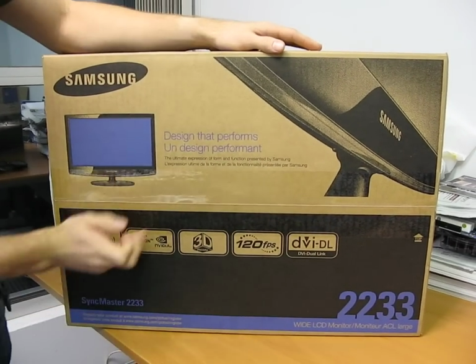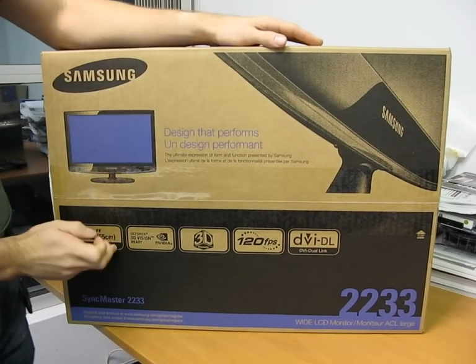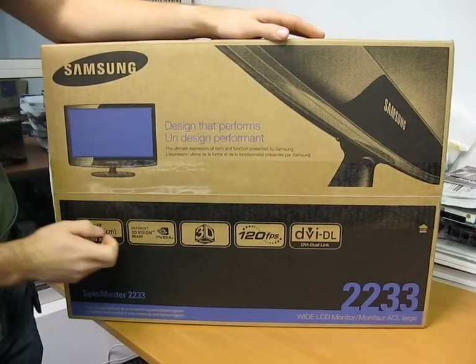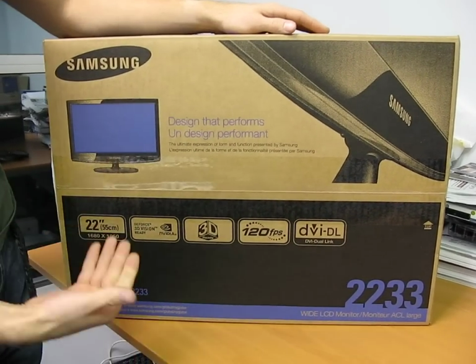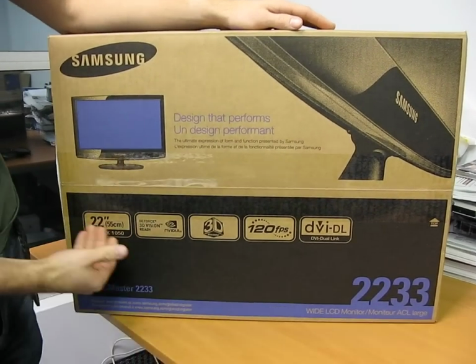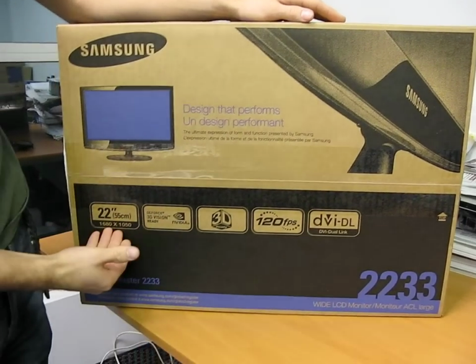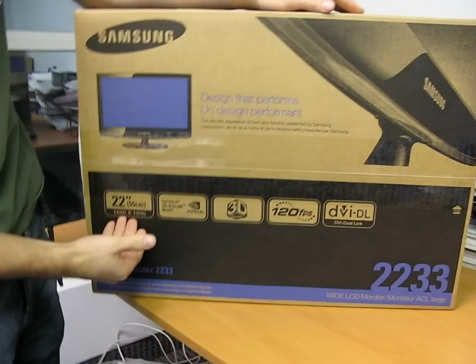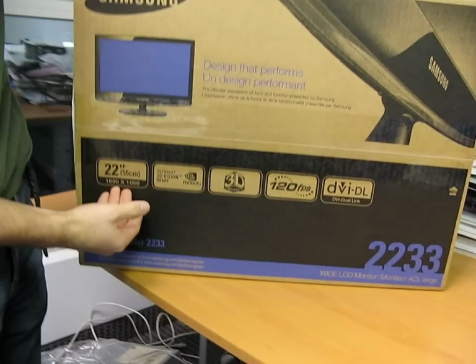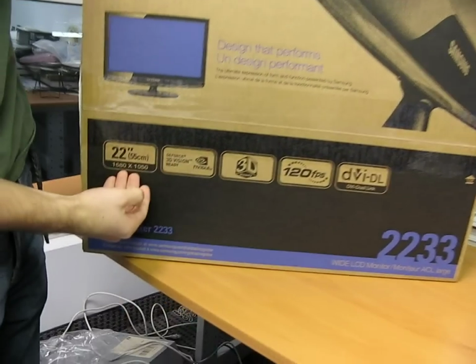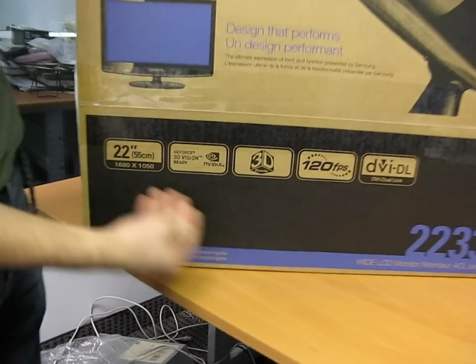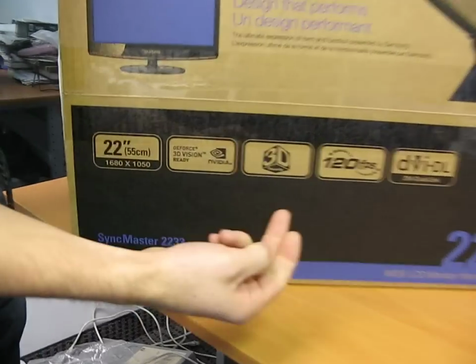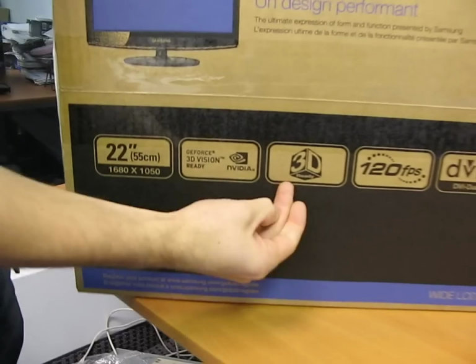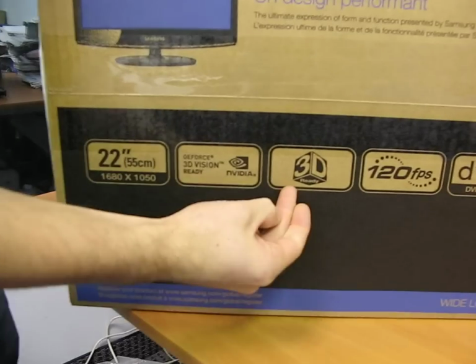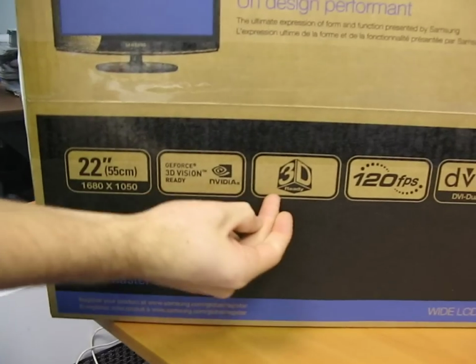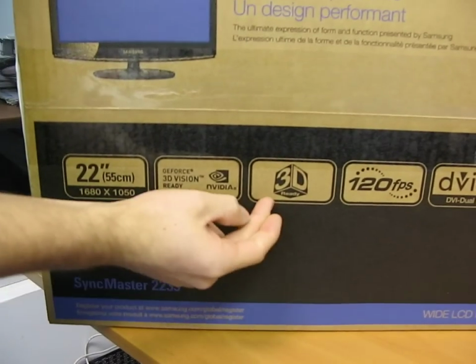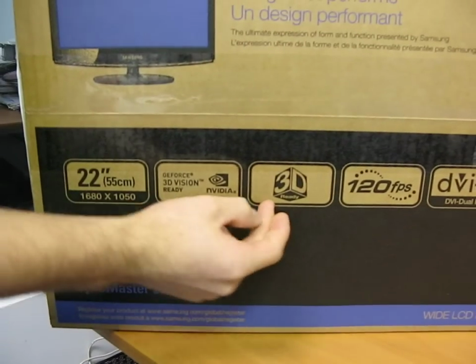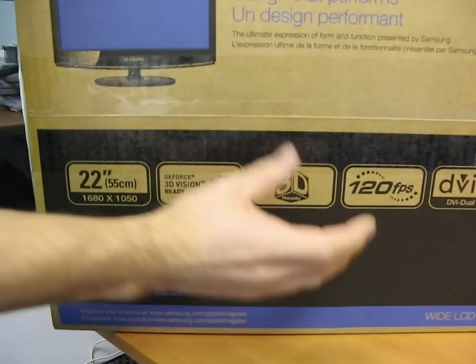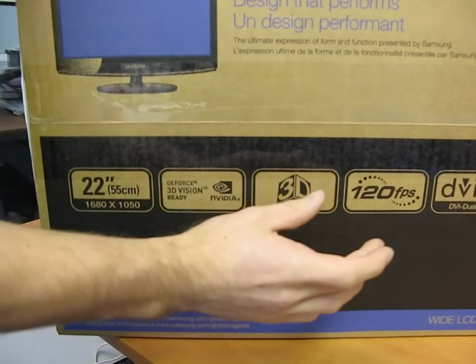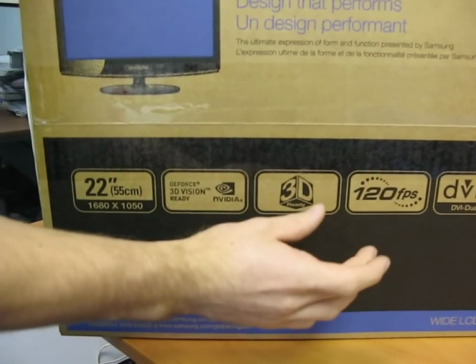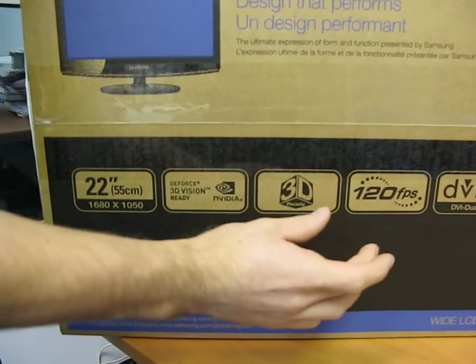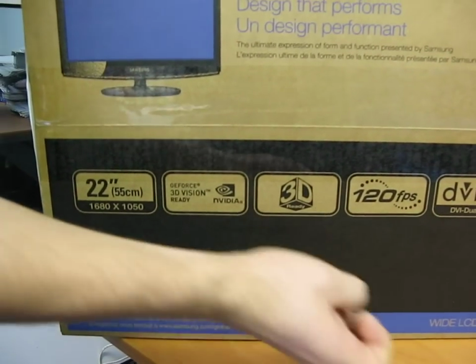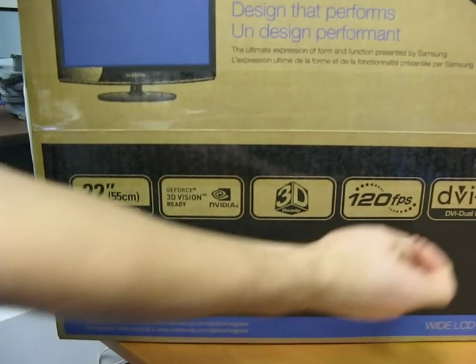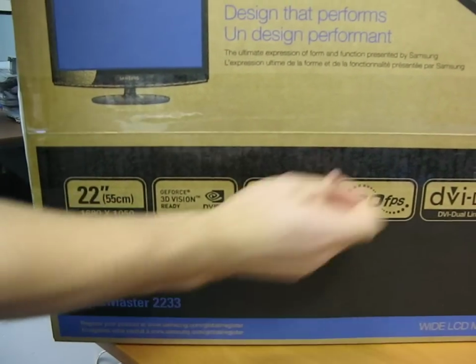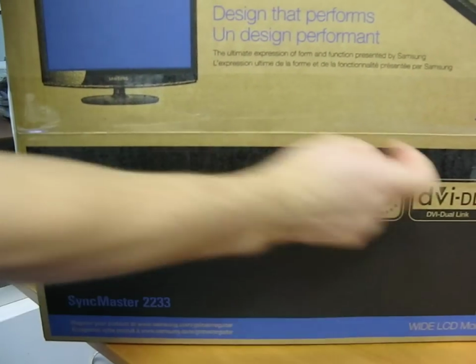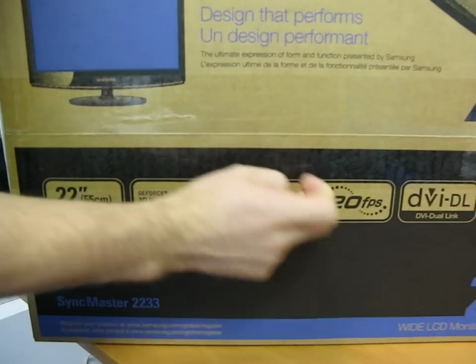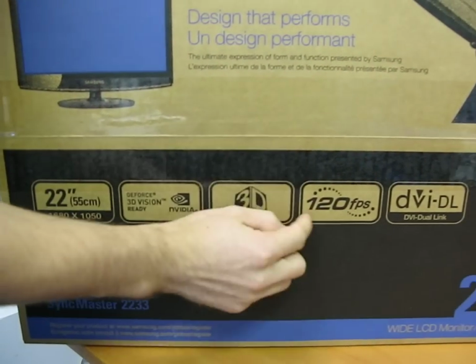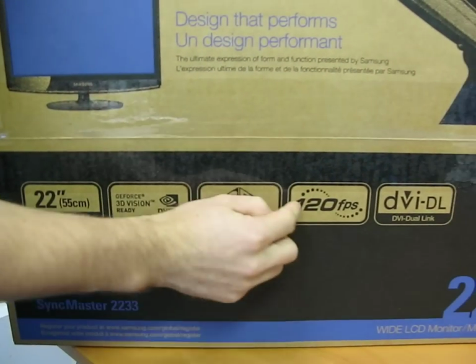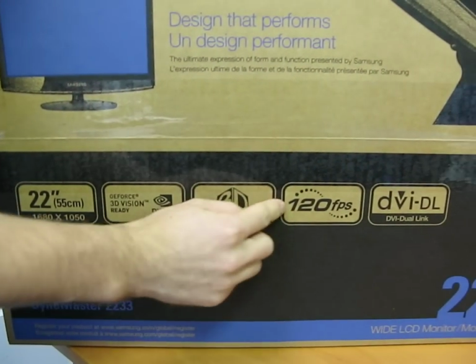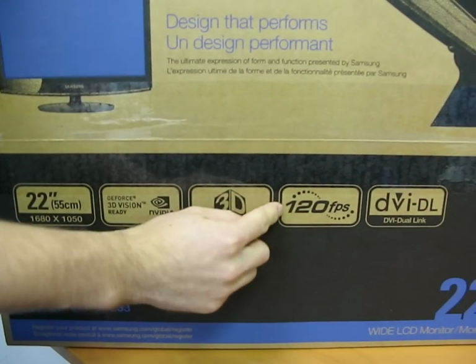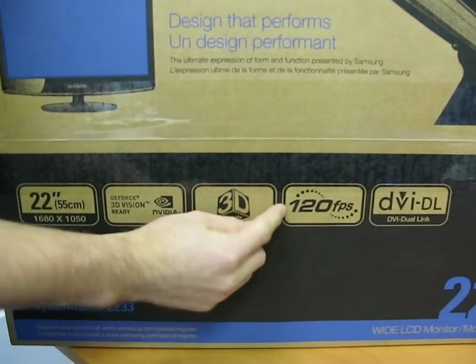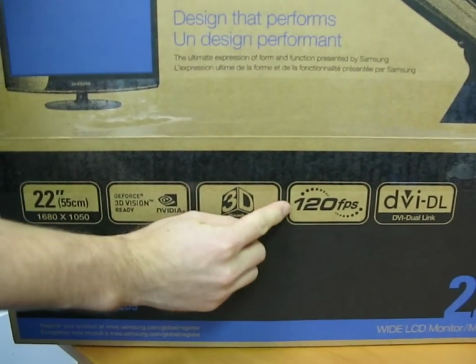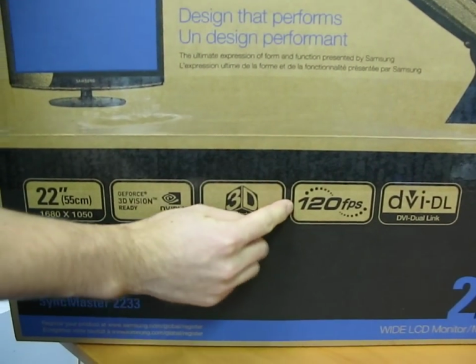It says right on the front — it's a 22 inch monitor. It is 3D ready, and in order to be 3D ready it must operate at 120 Hertz.